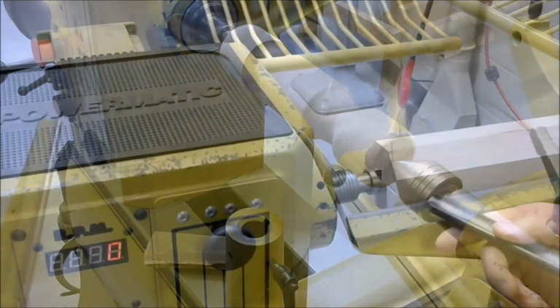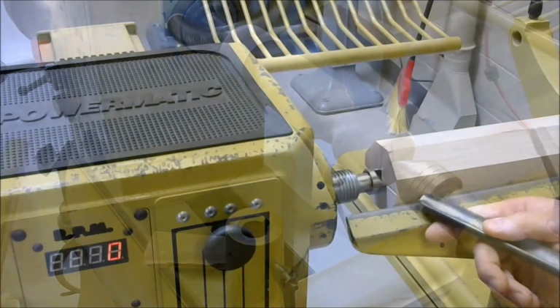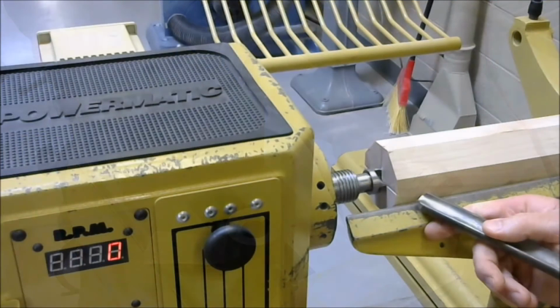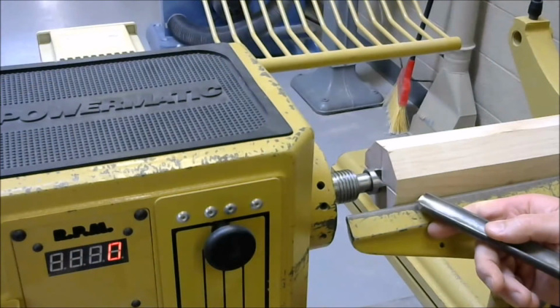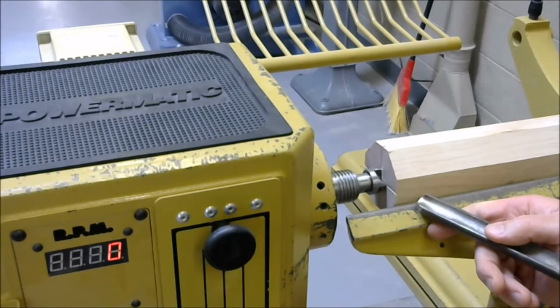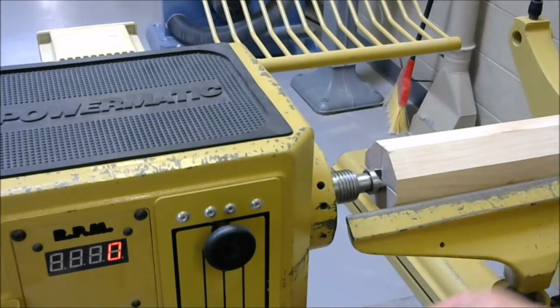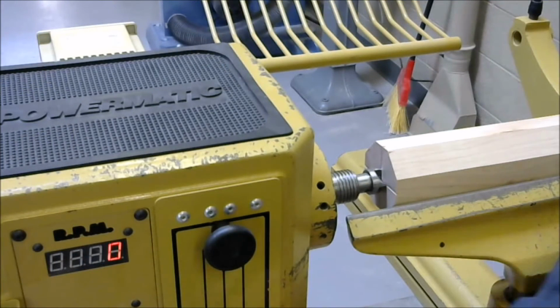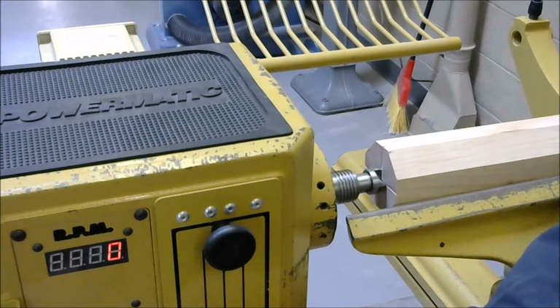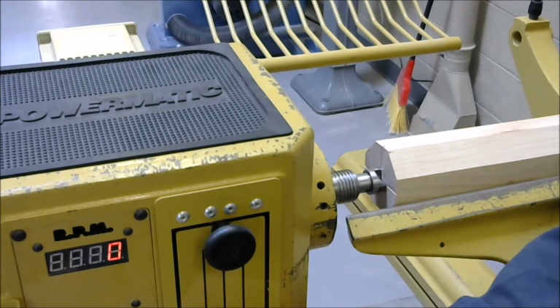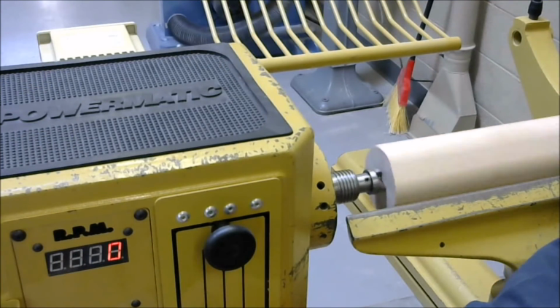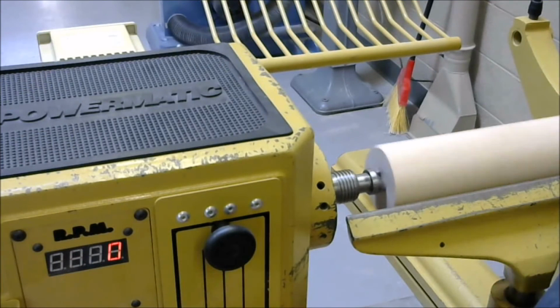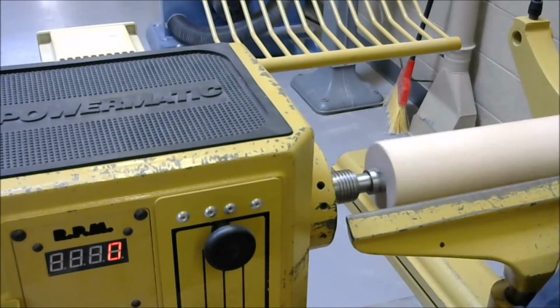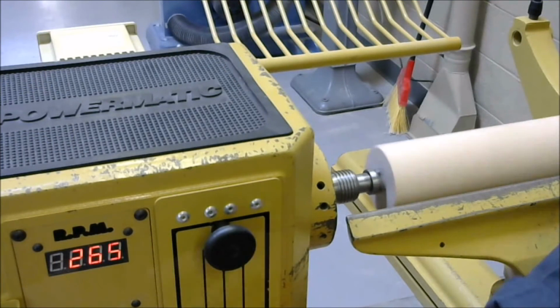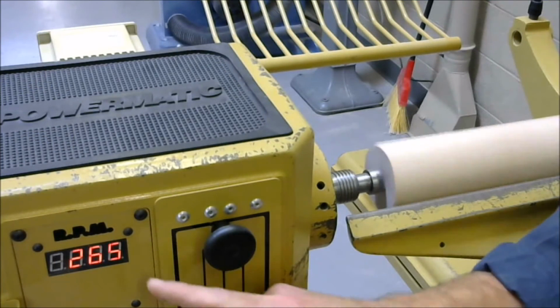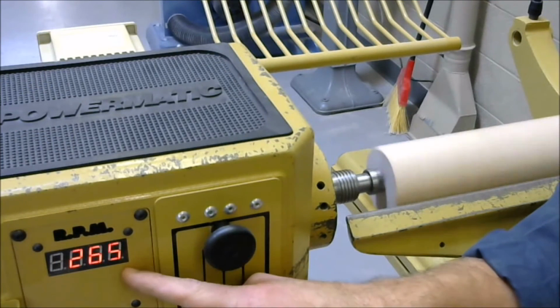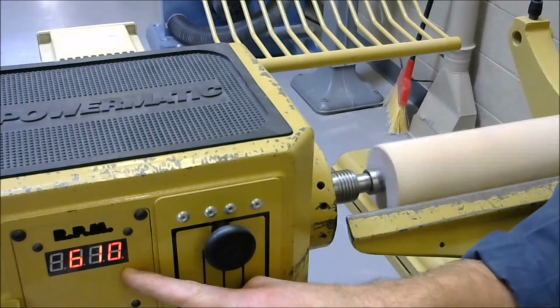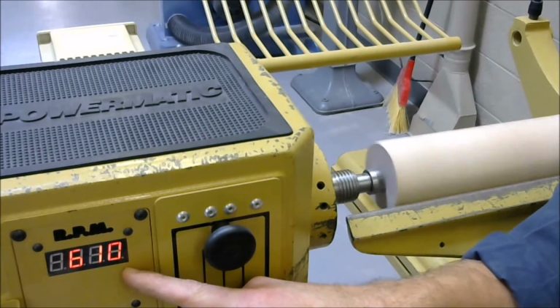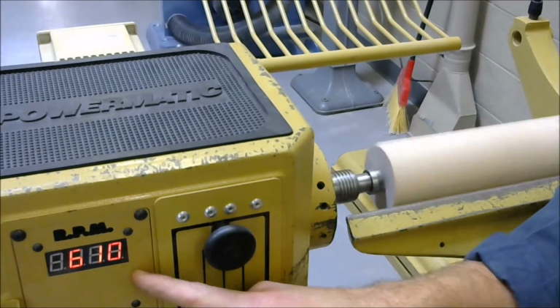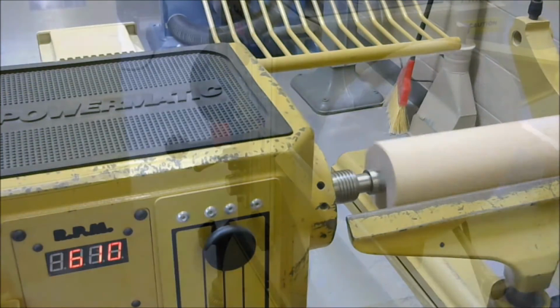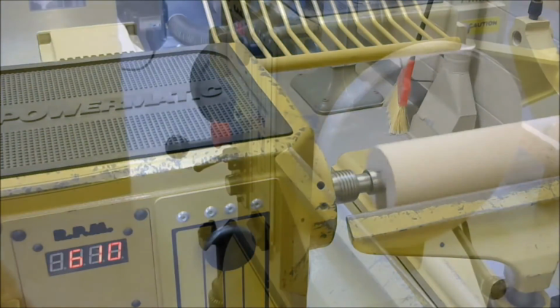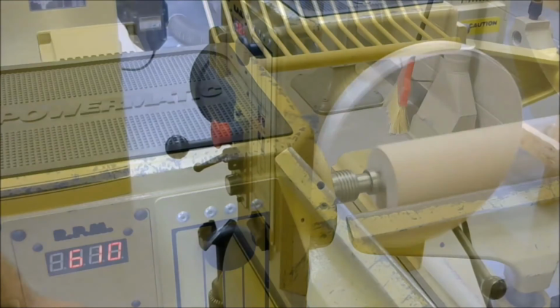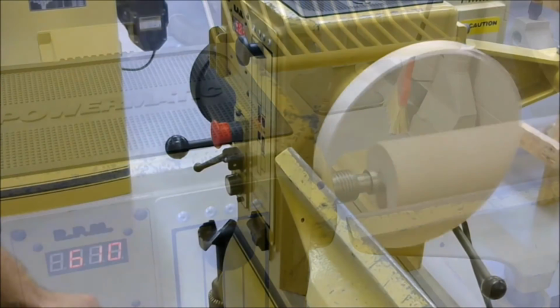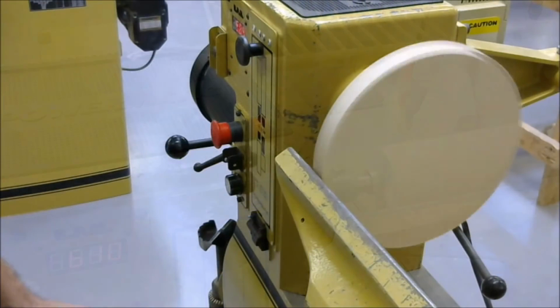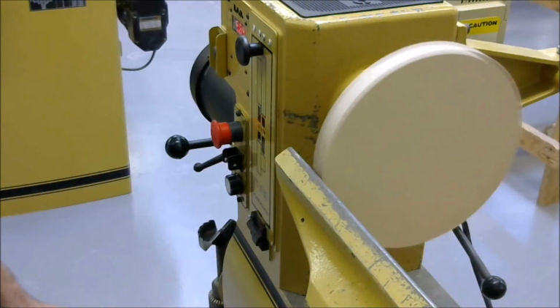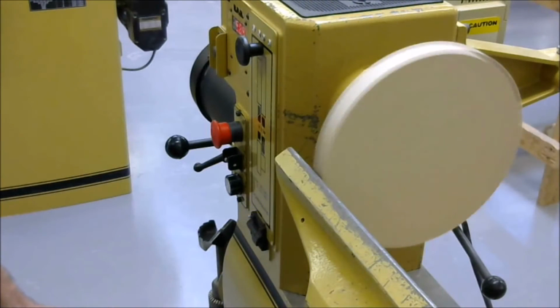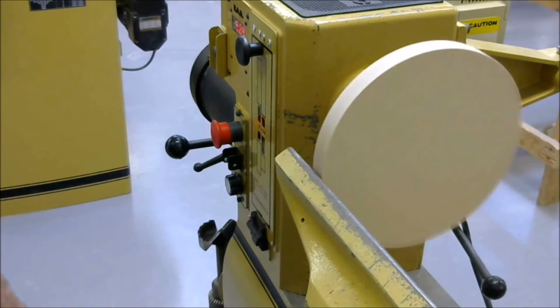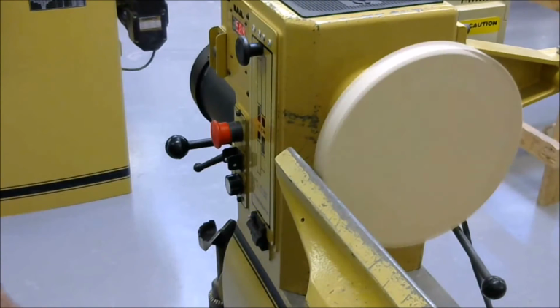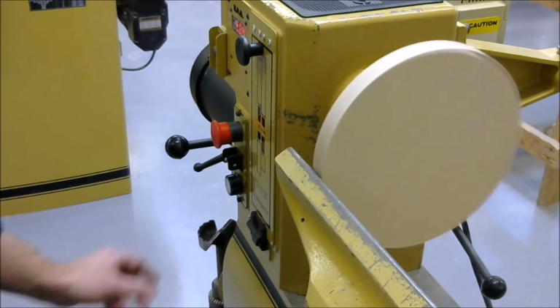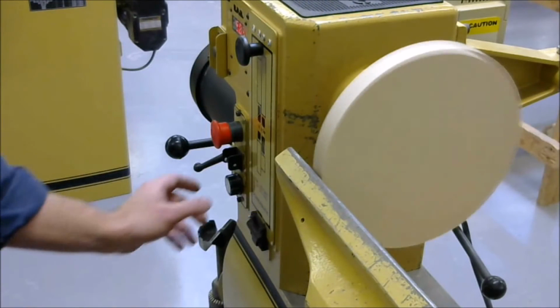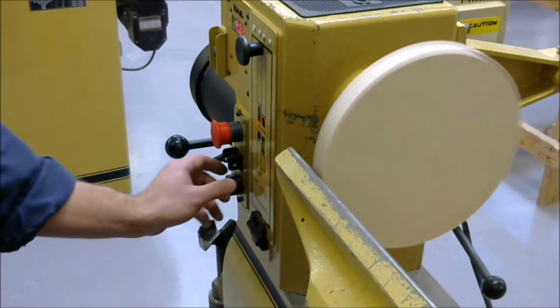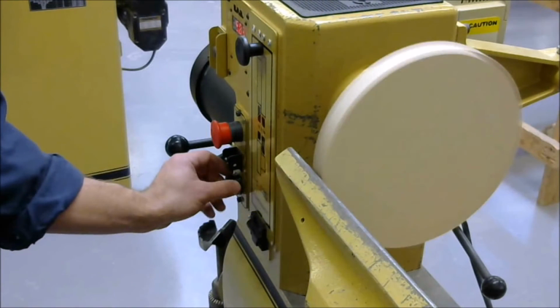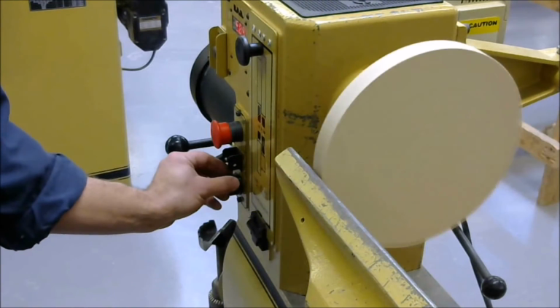When rough turning, use a very slow speed. Larger diameters should be turned at slower speeds.